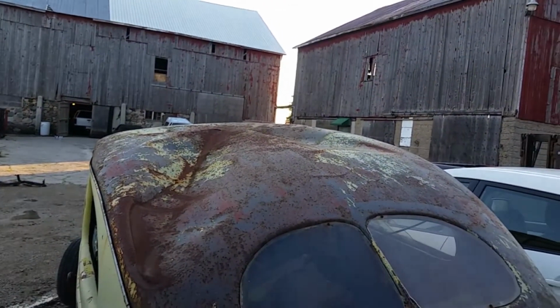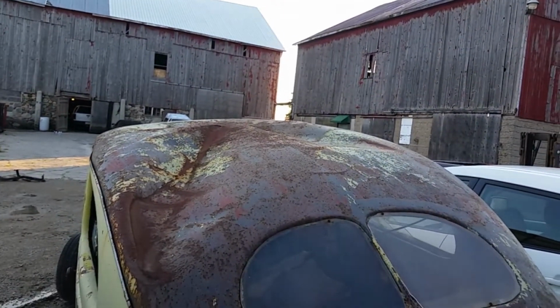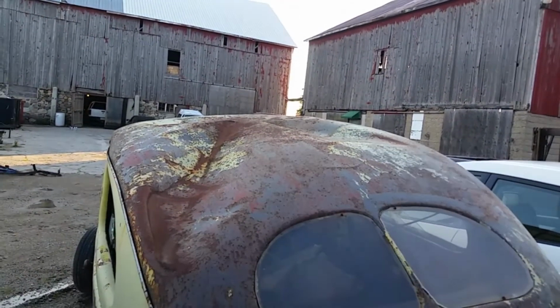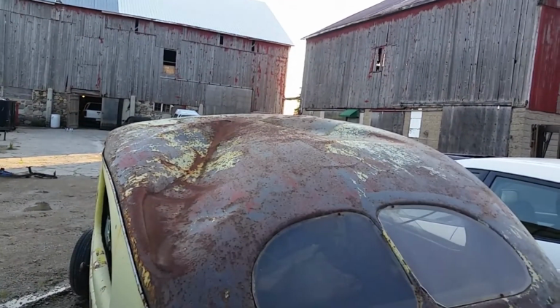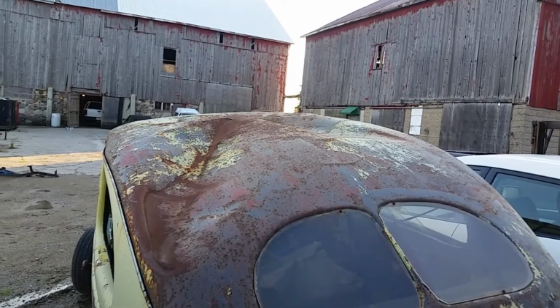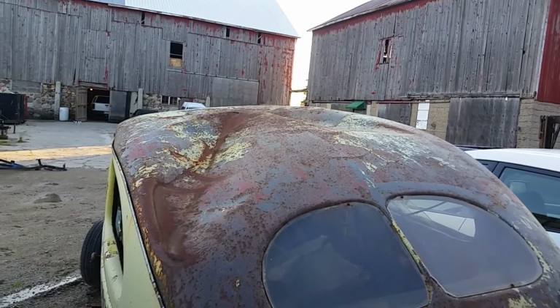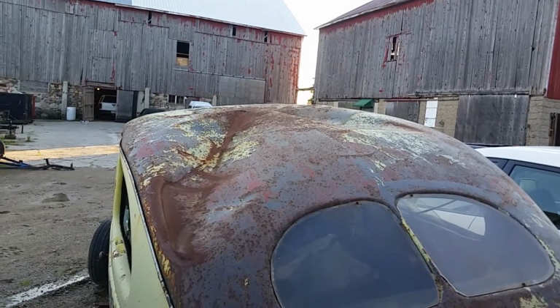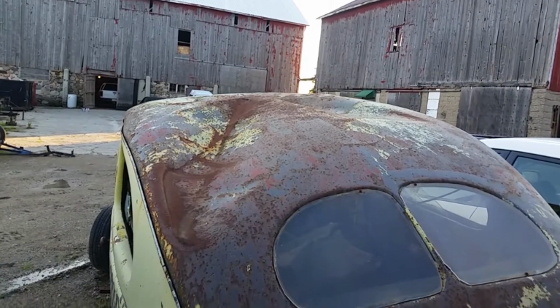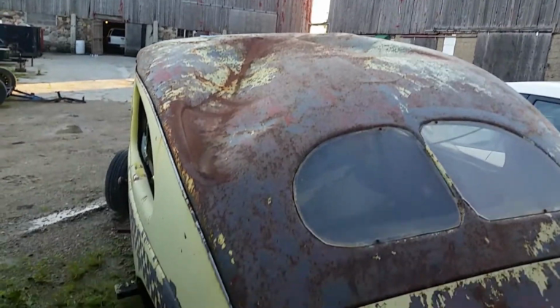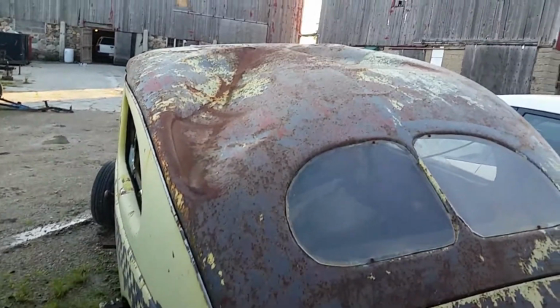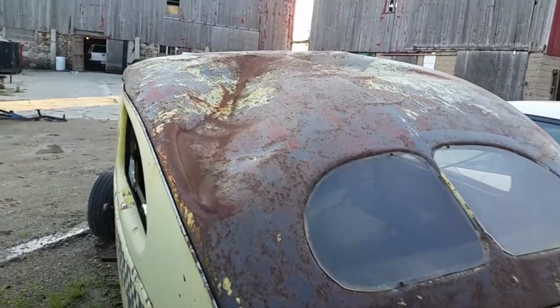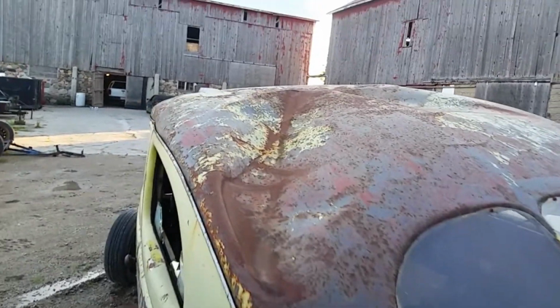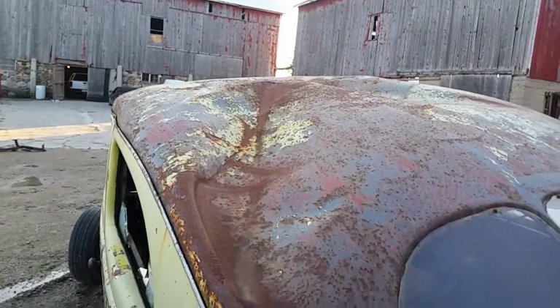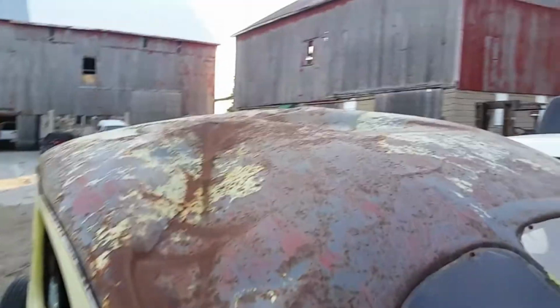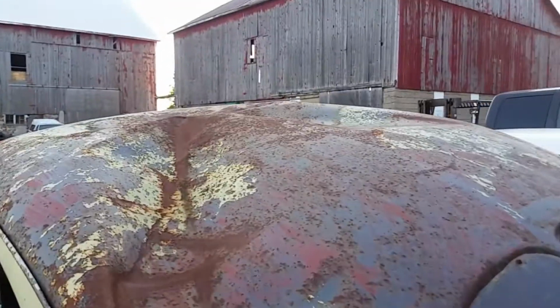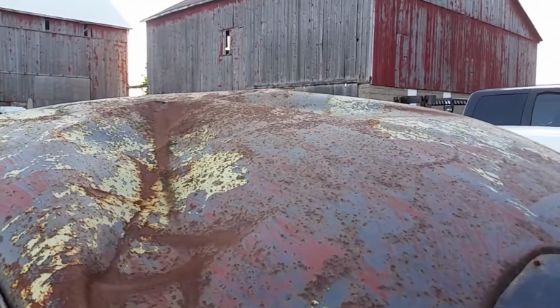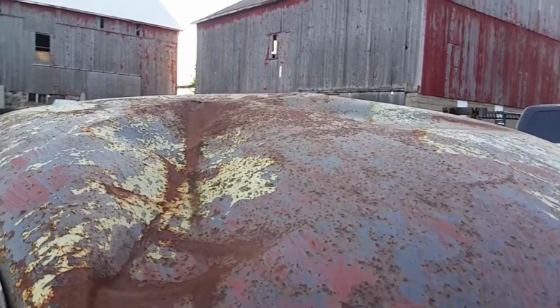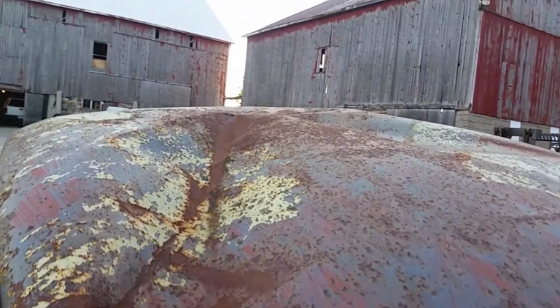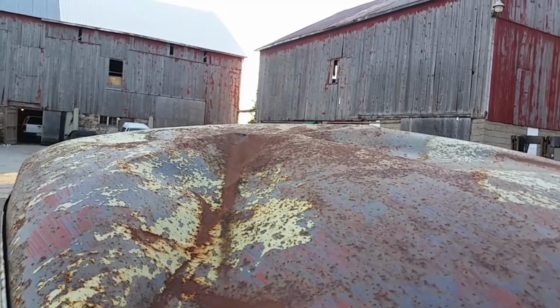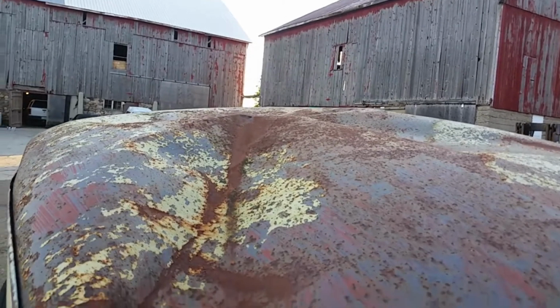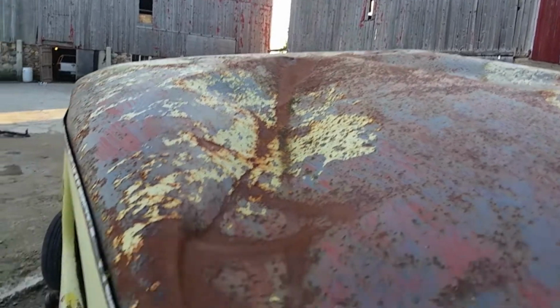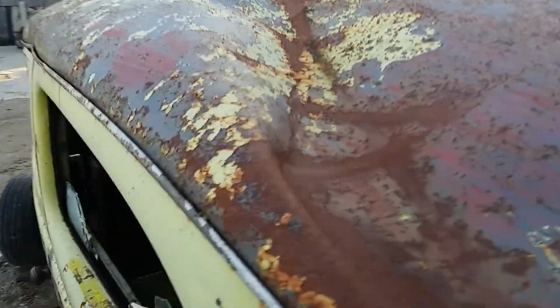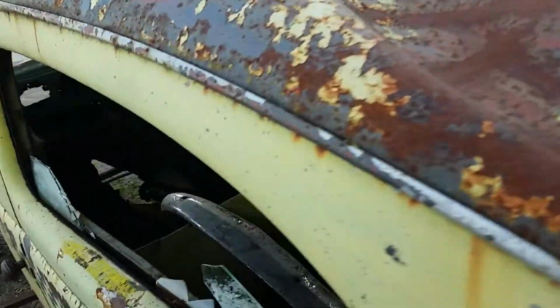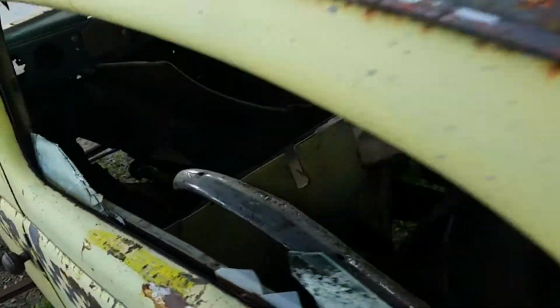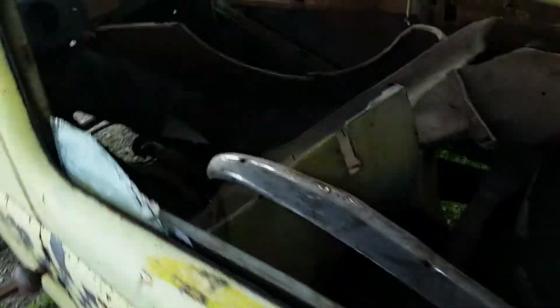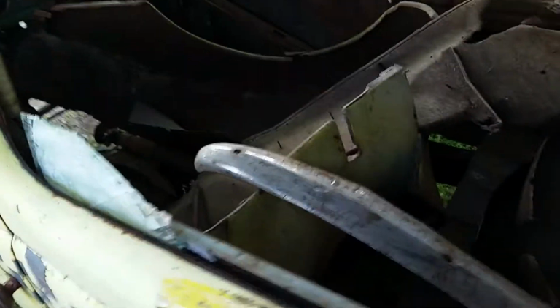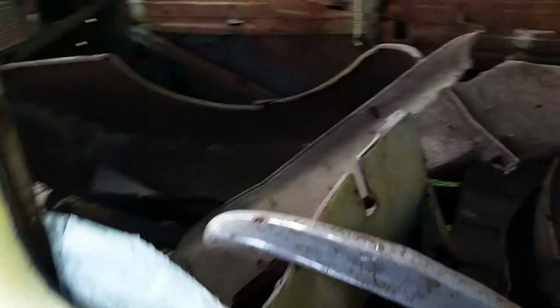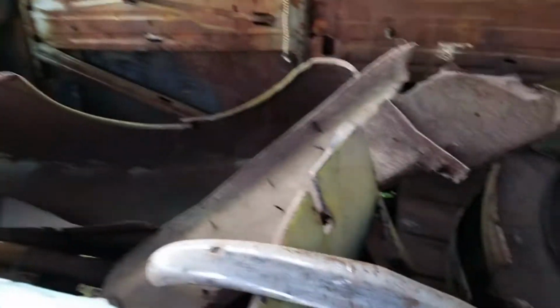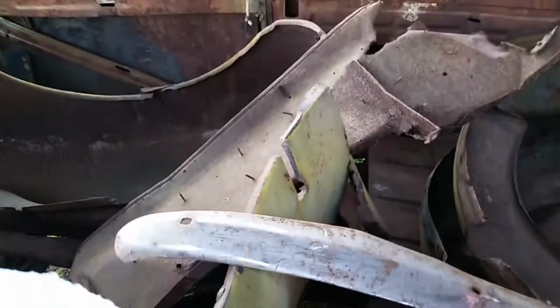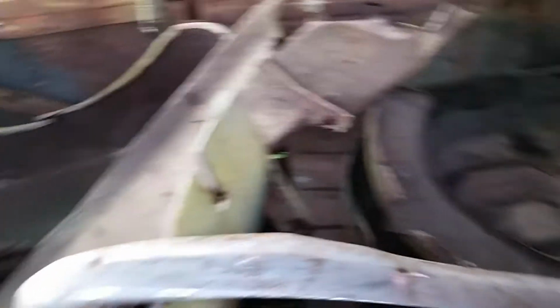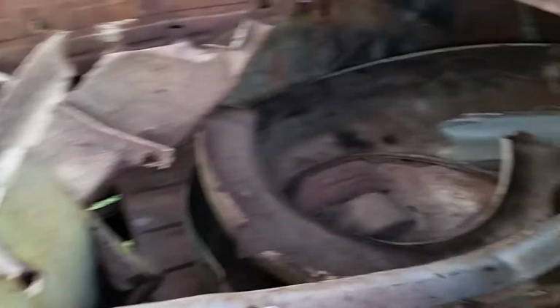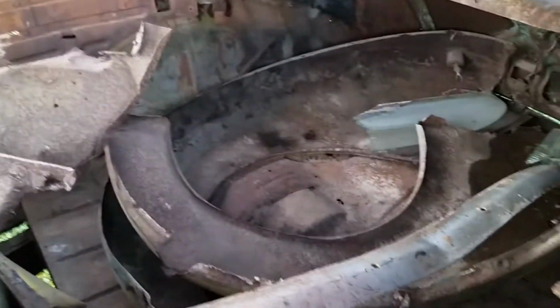I wonder if that's from the car collapsing, or body twisting because it's rotten, or probably from somebody vandalizing it. Somebody probably did vandalize it.